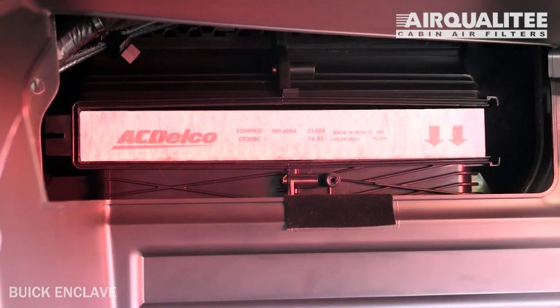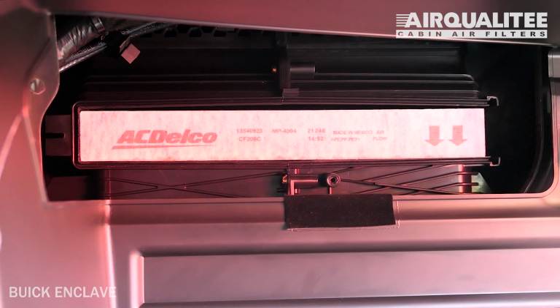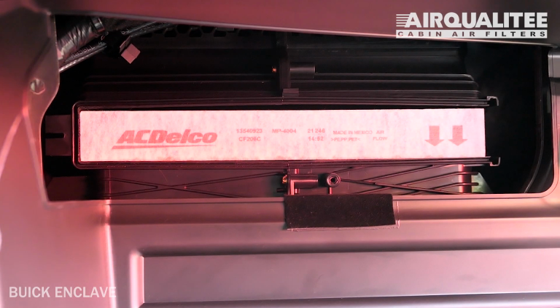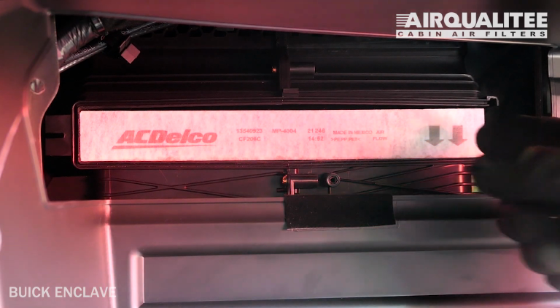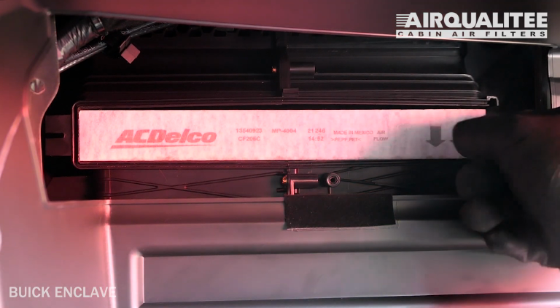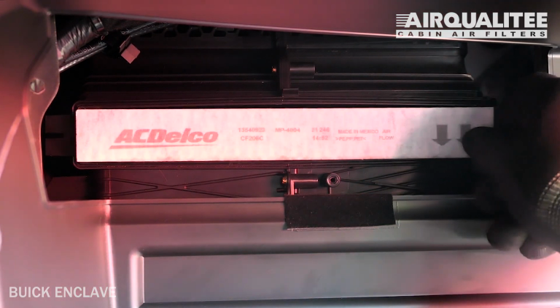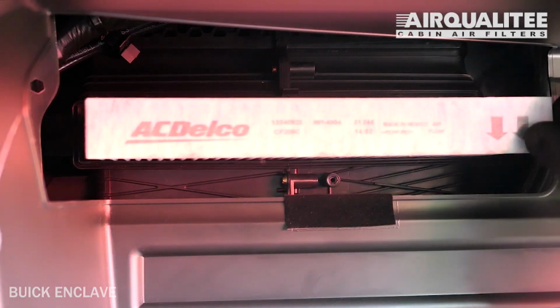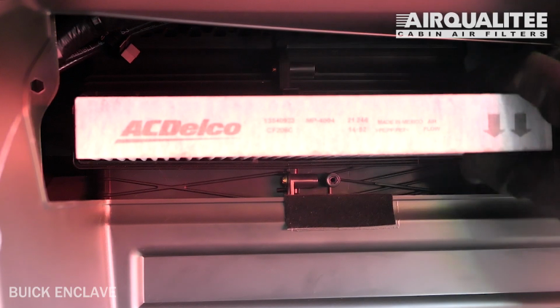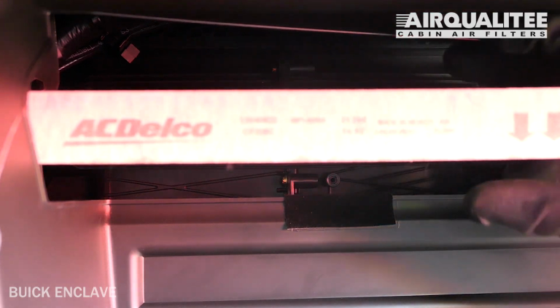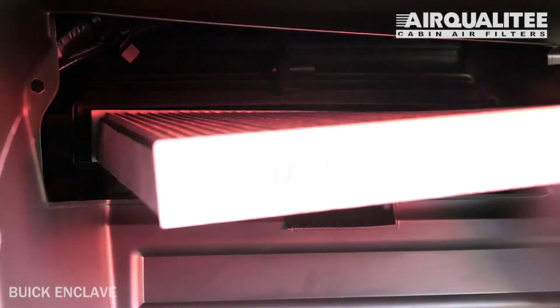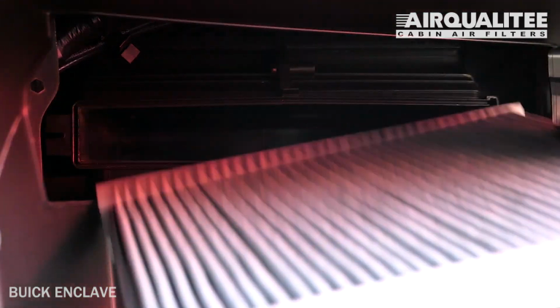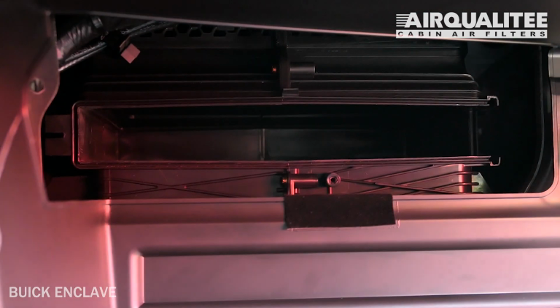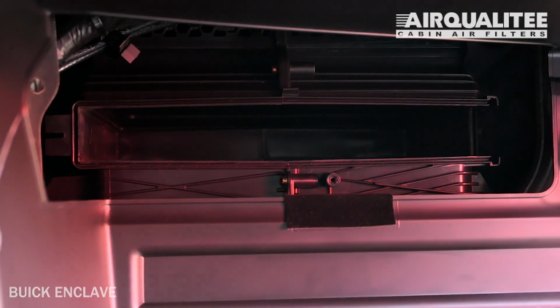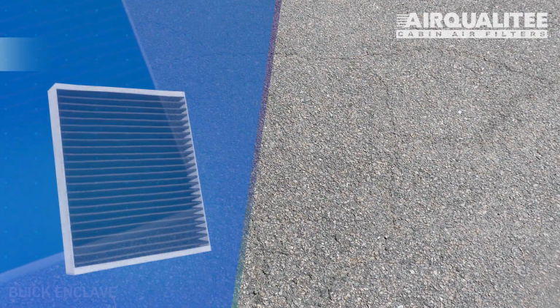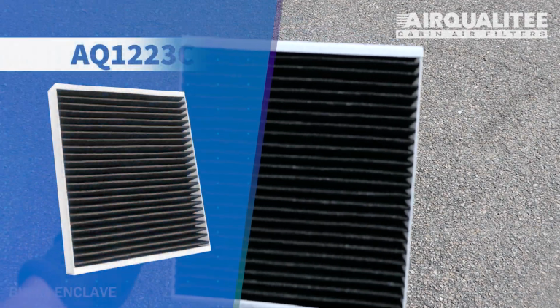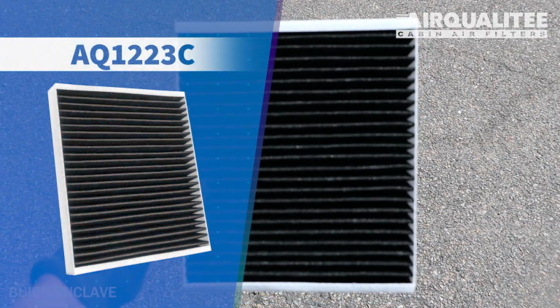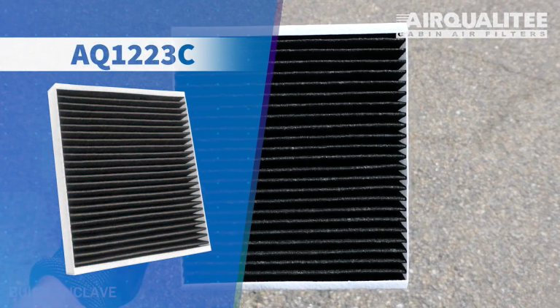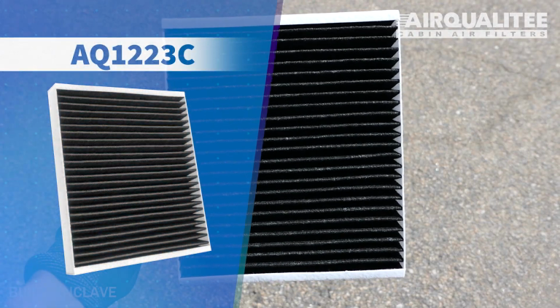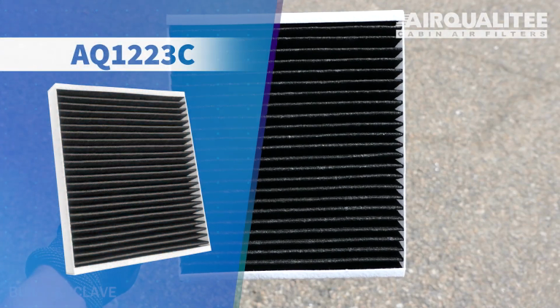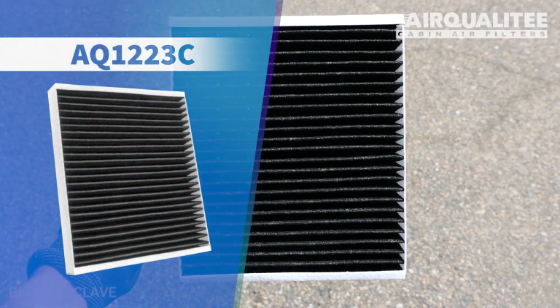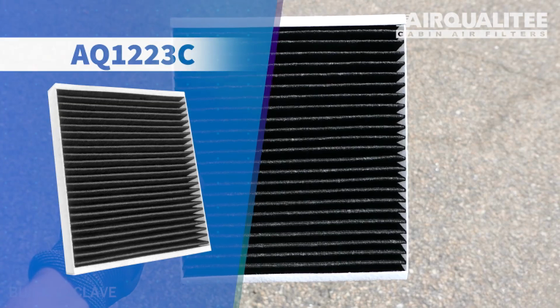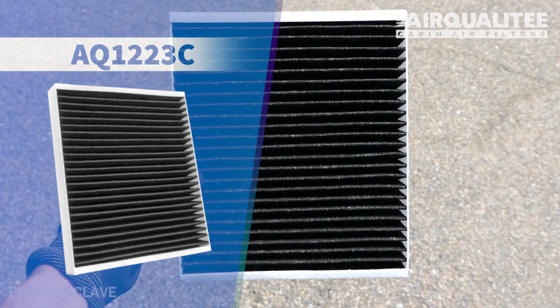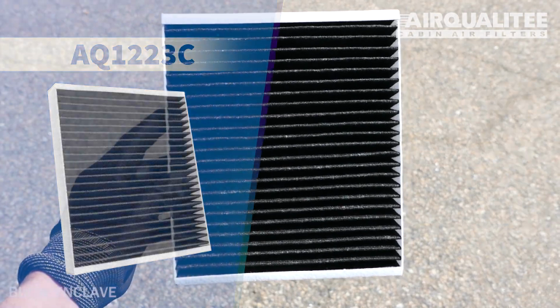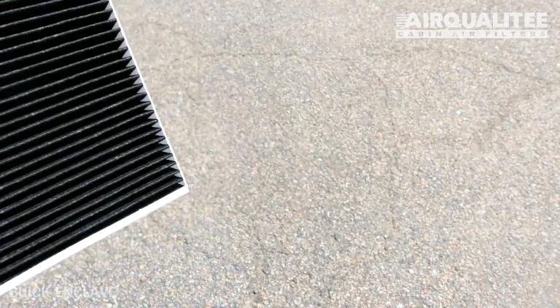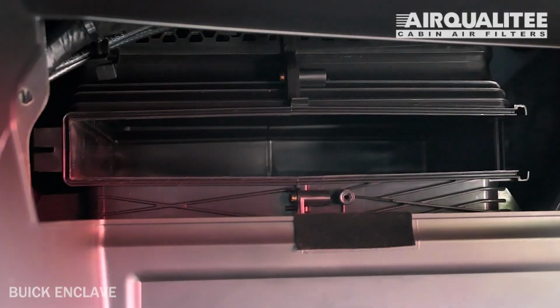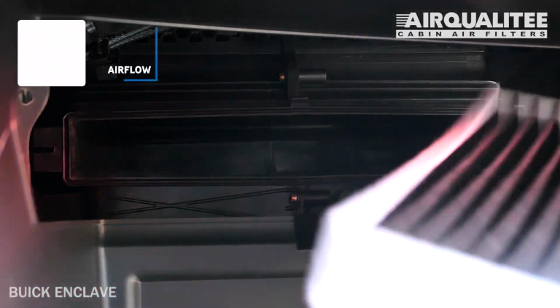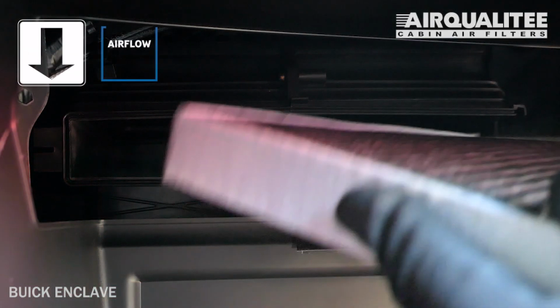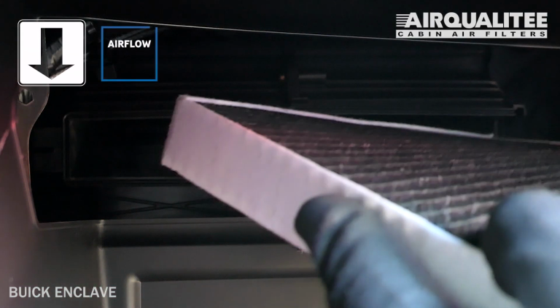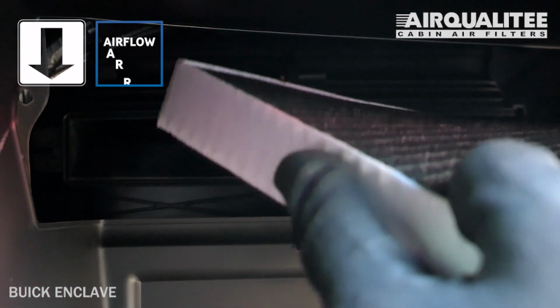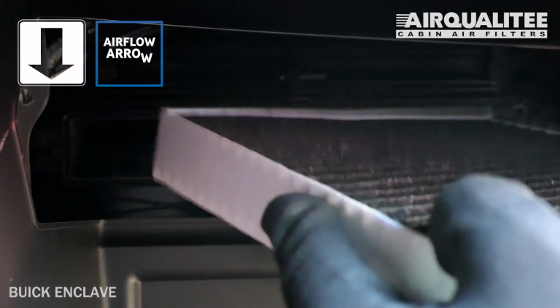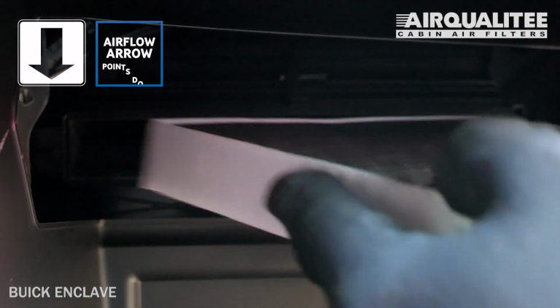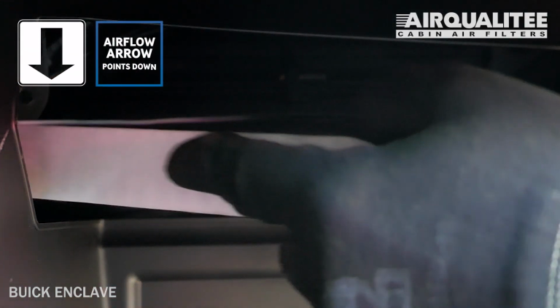Remove the old filter from the housing and clean out any debris inside. Install your new AQ1223C filter into the housing, with its airflow indicating arrow pointing down.